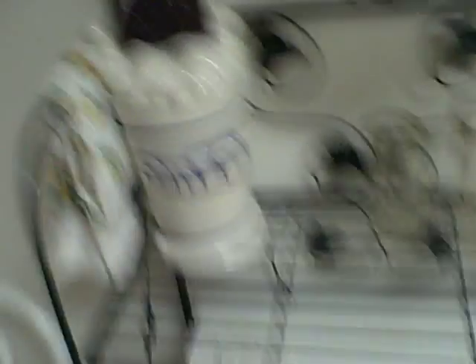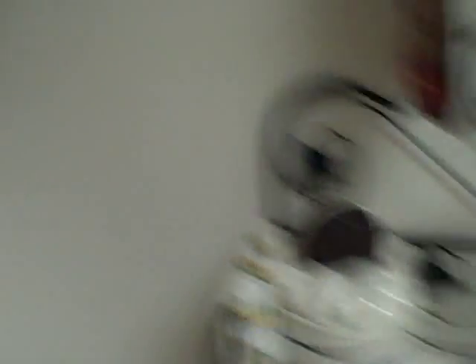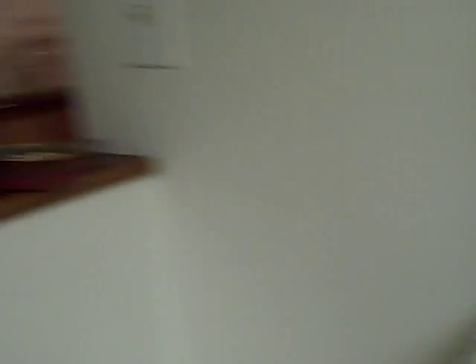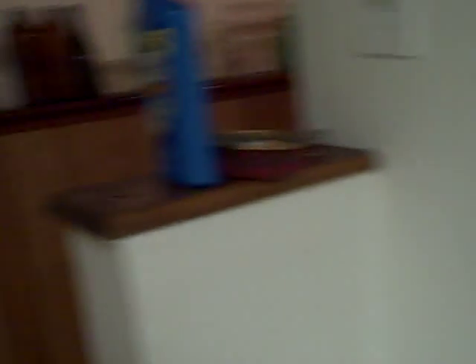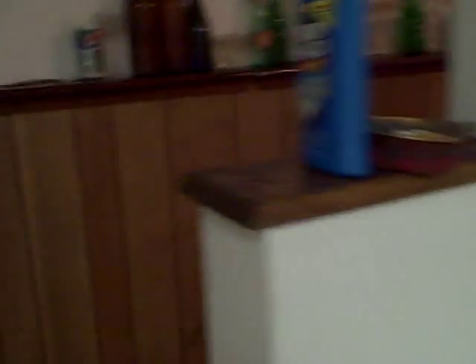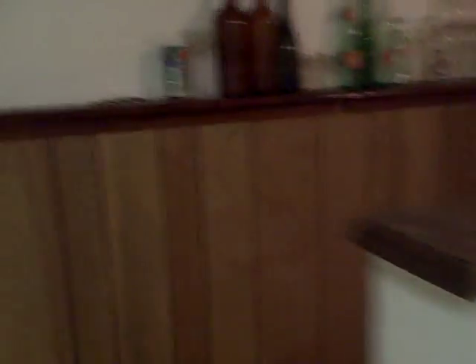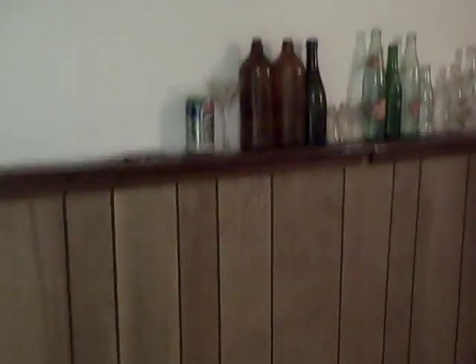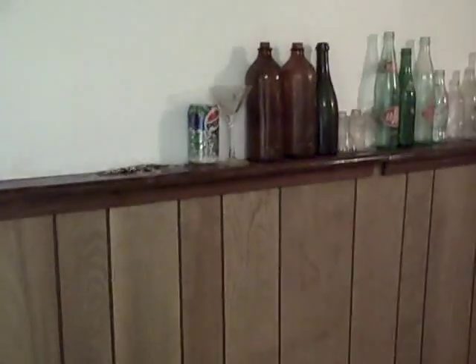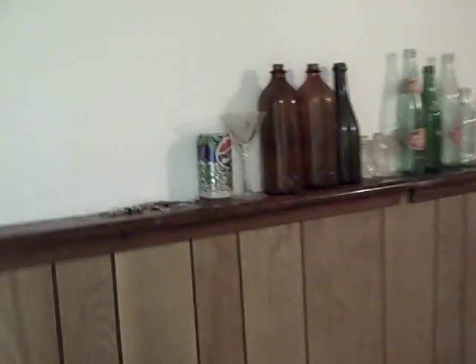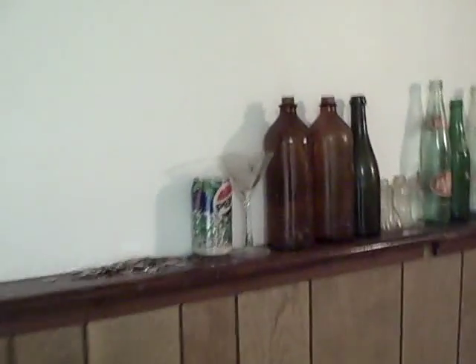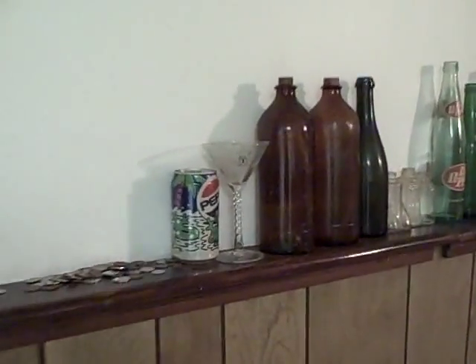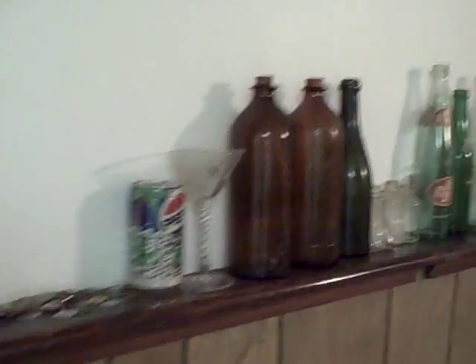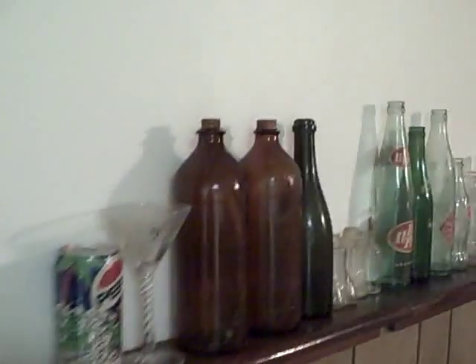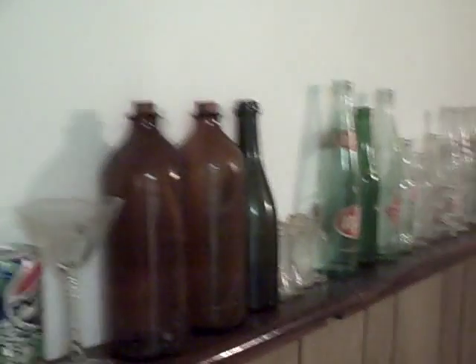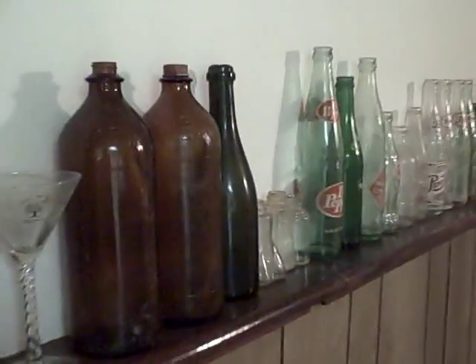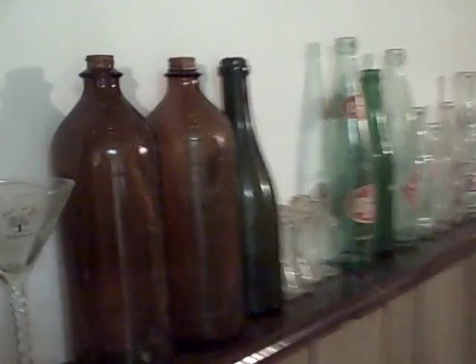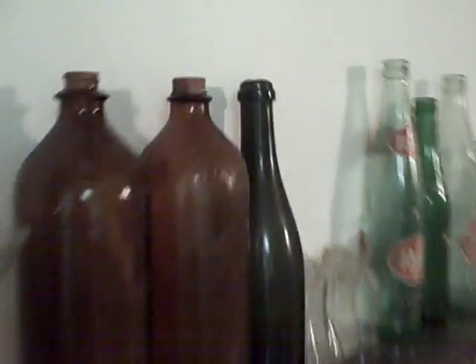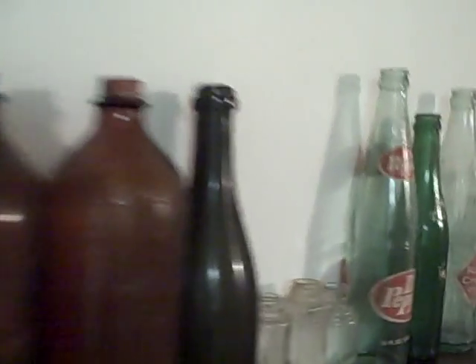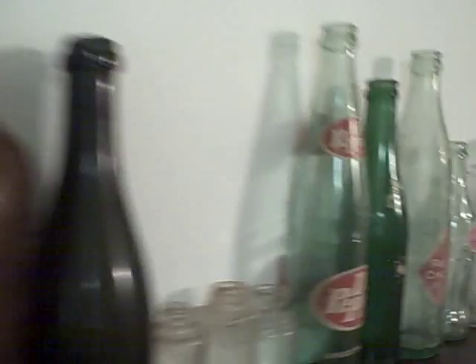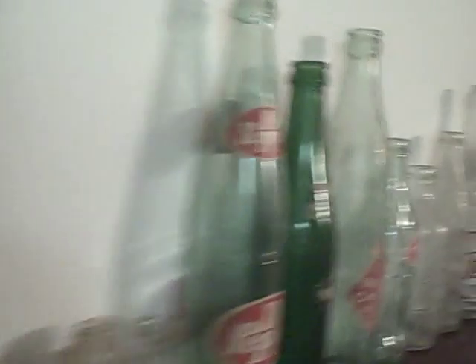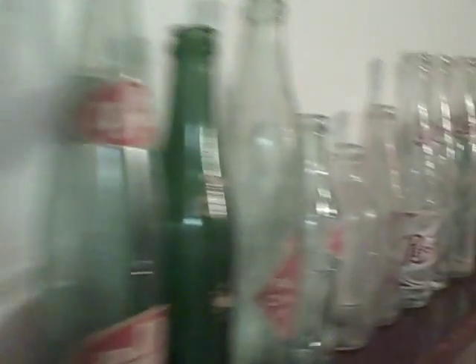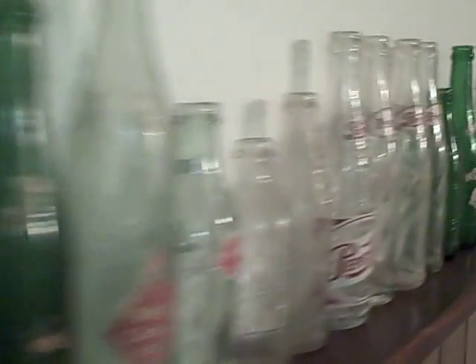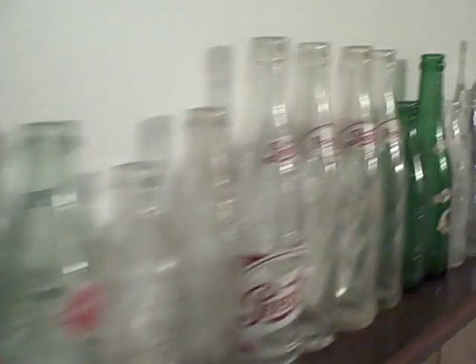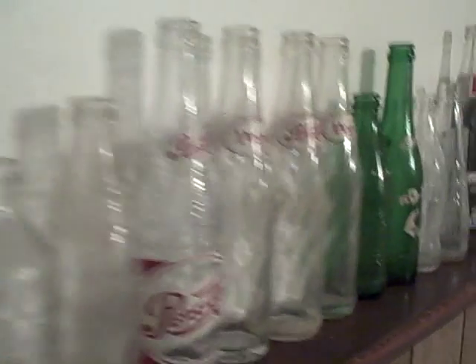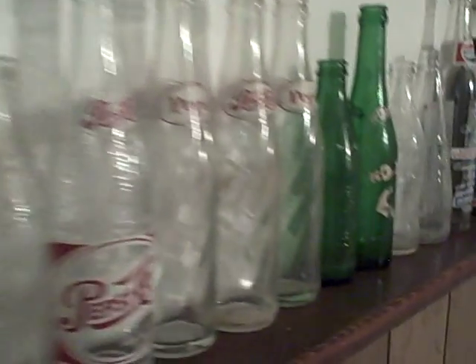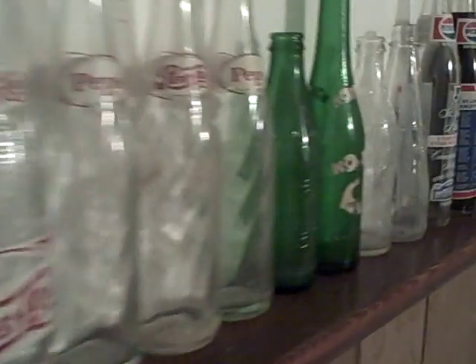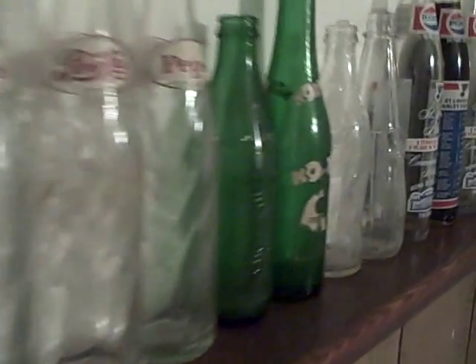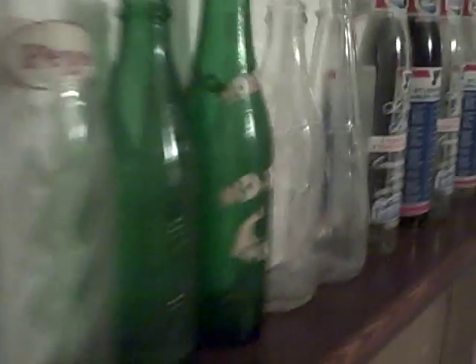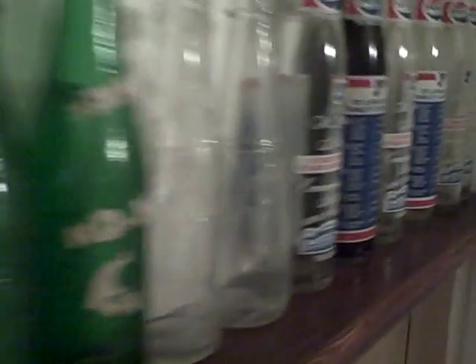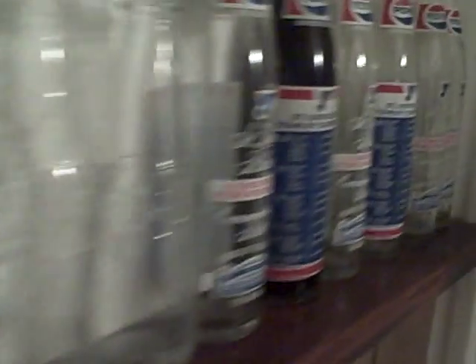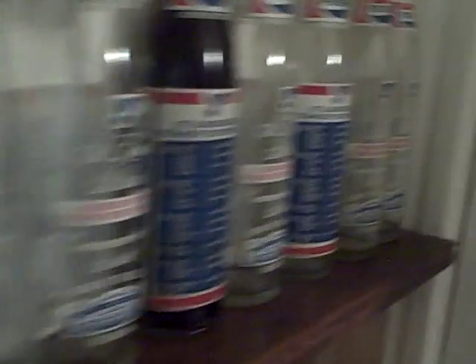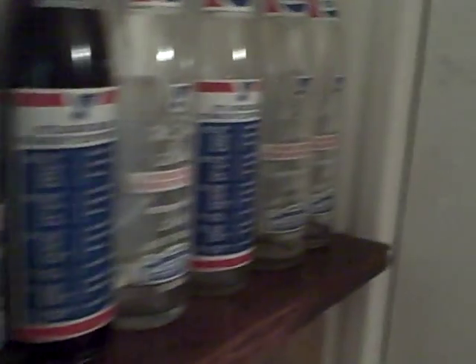But if anybody can help me look at some of these old bottles and tell me anything, I'd really appreciate it. Thank you for watching.